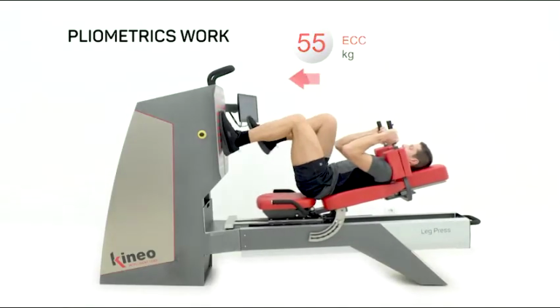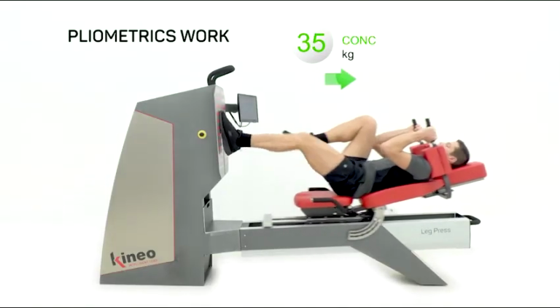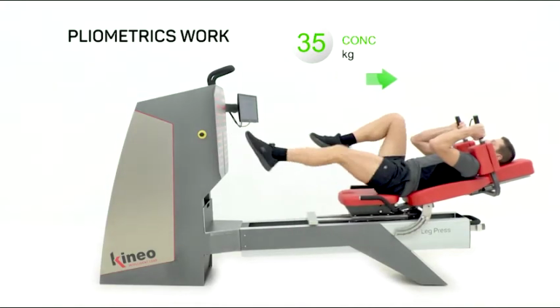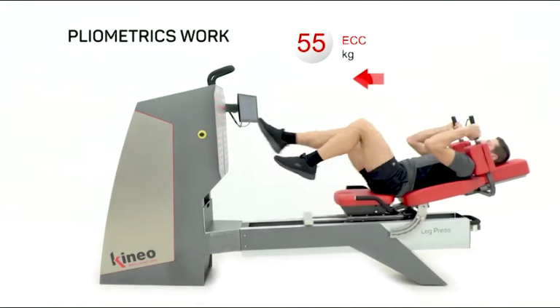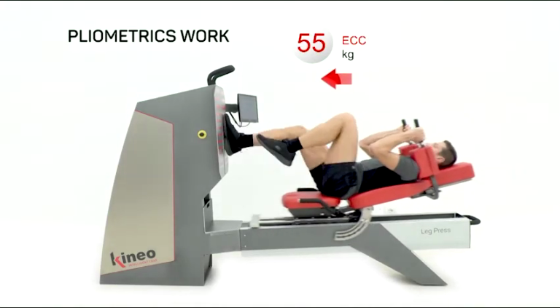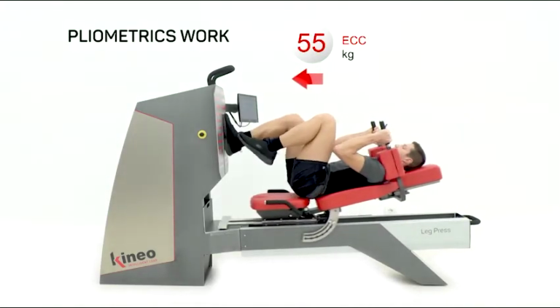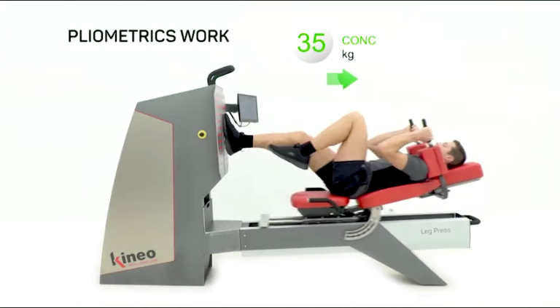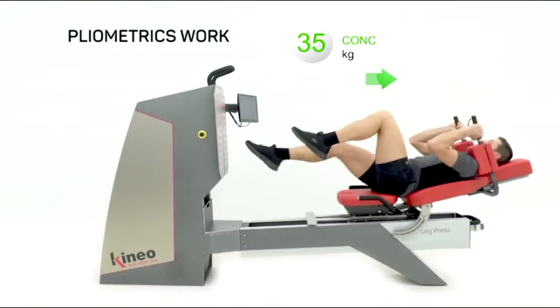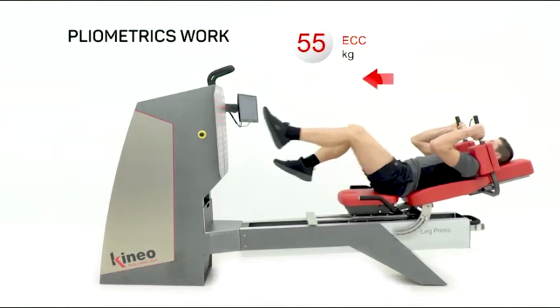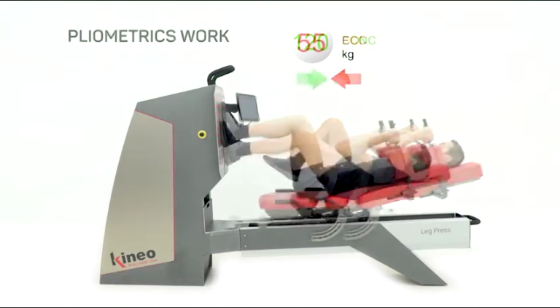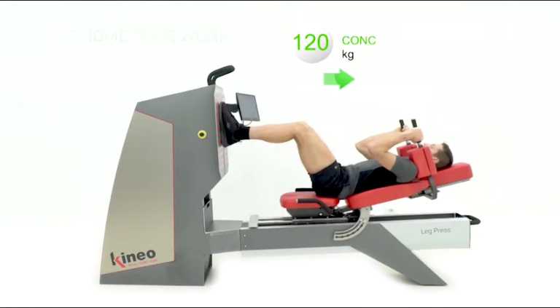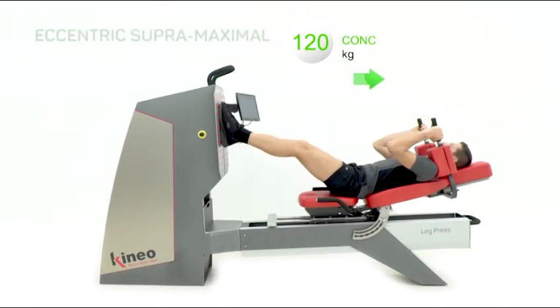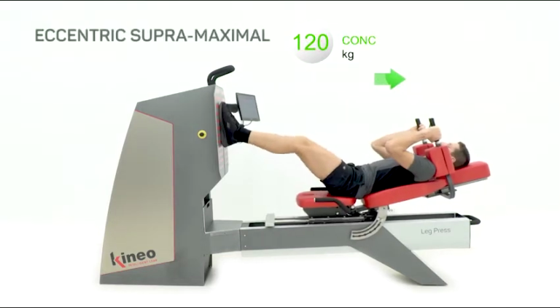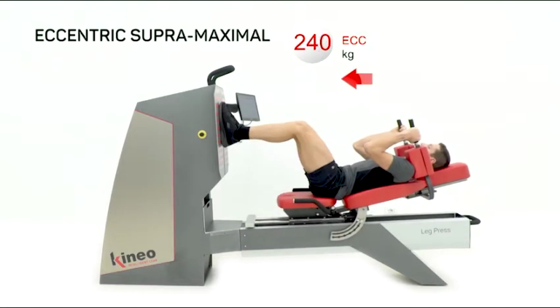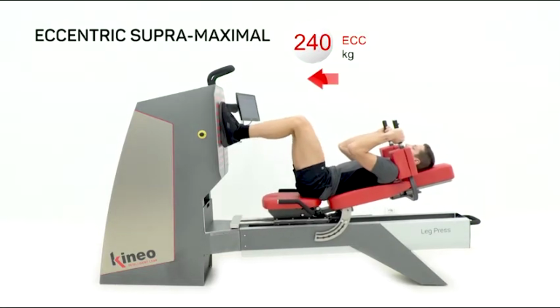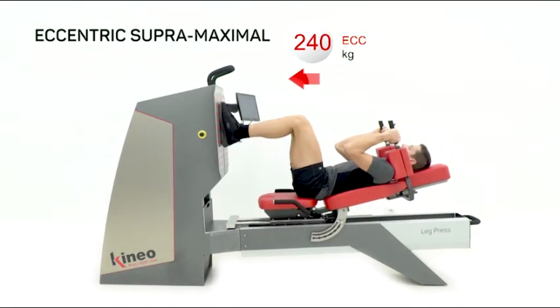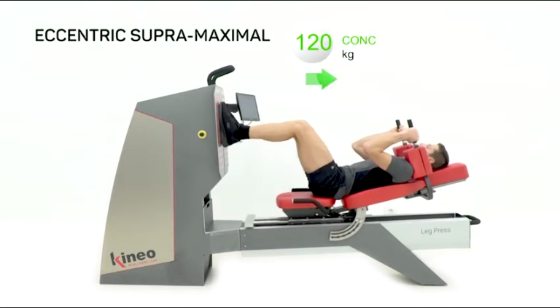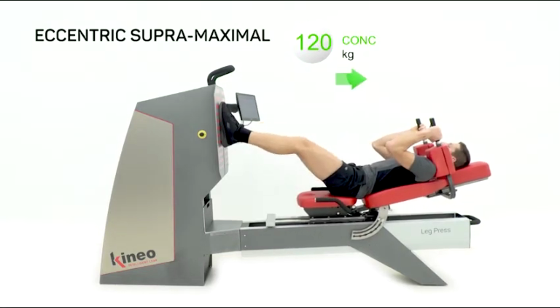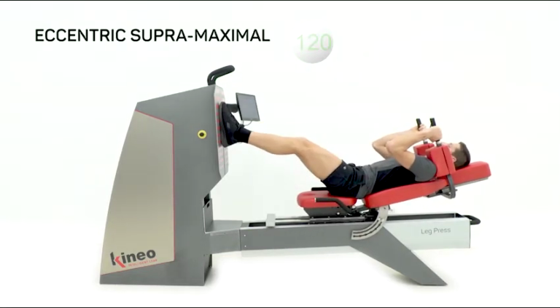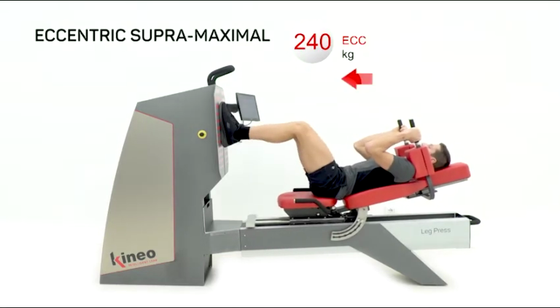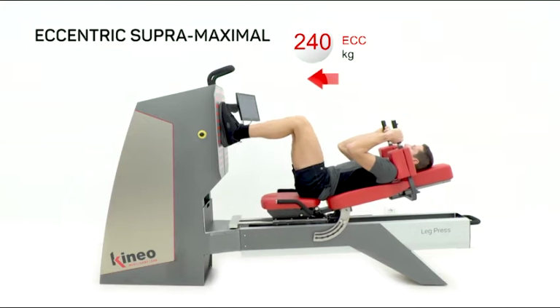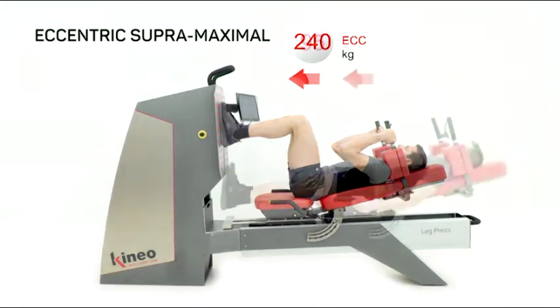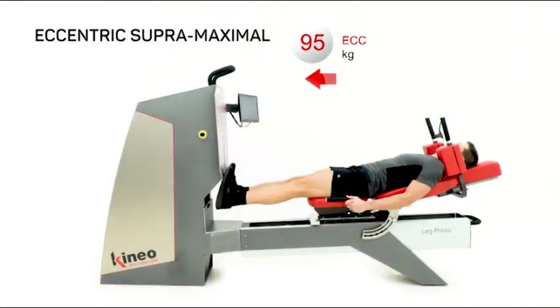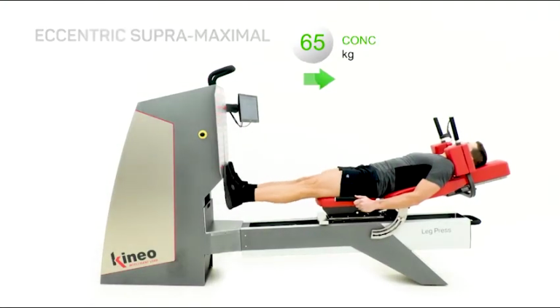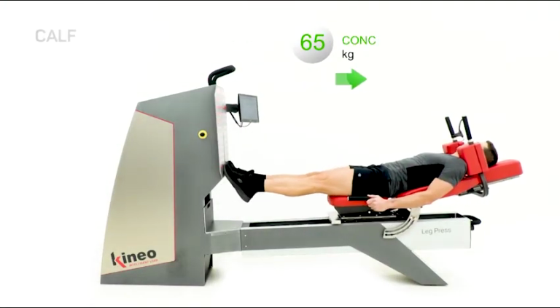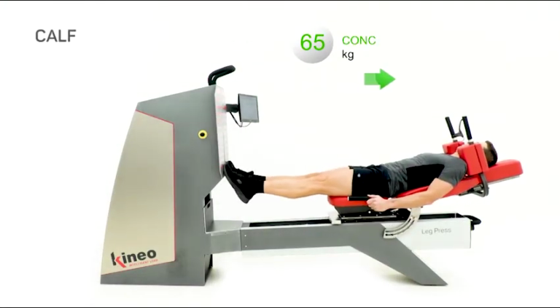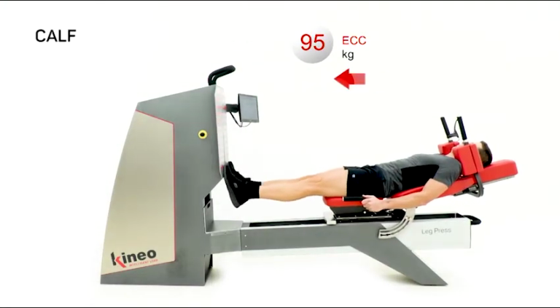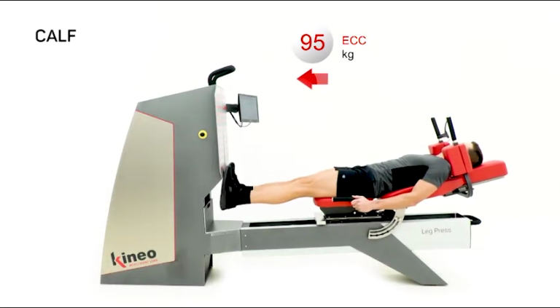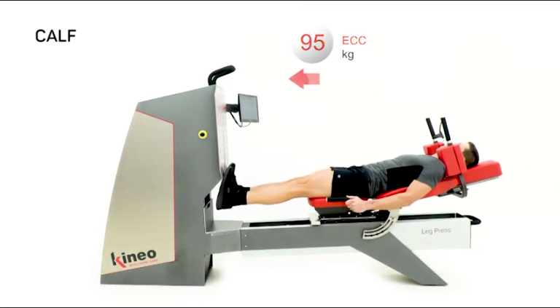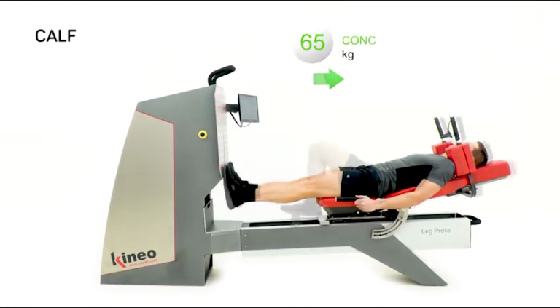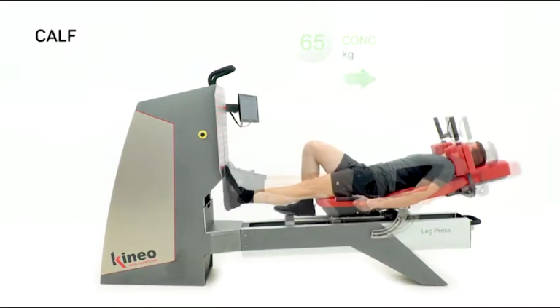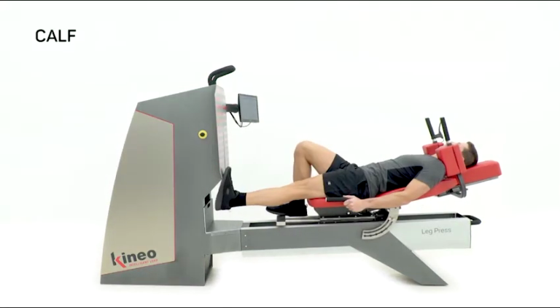With Kineo, it's also possible to work in the return to play phase with one foot or two feet plyometrics, and set up supra-maximal eccentric workouts in complete safety to go back to your sport program.